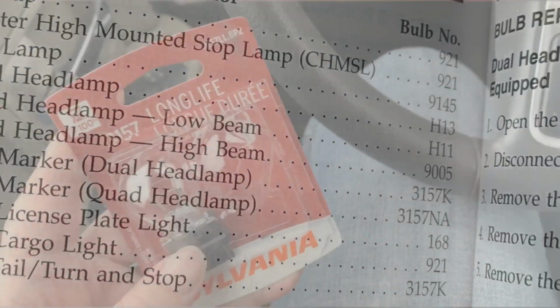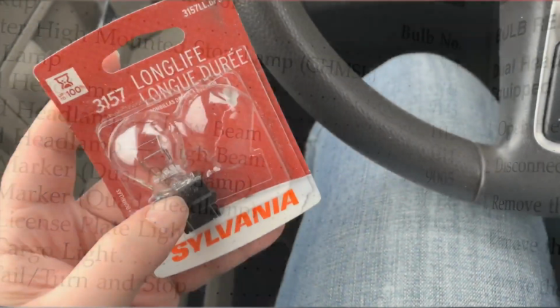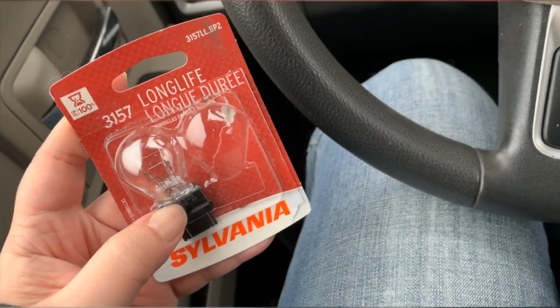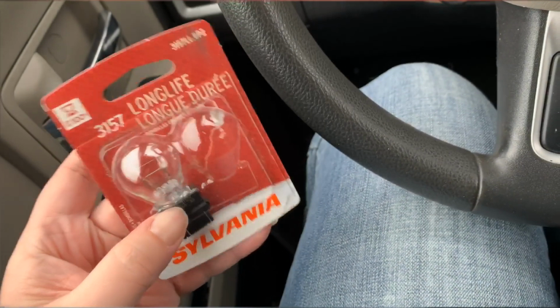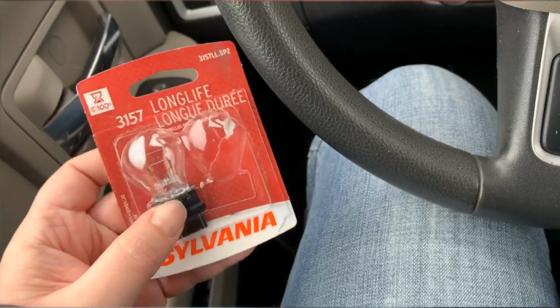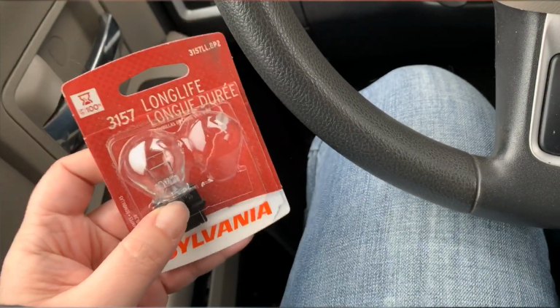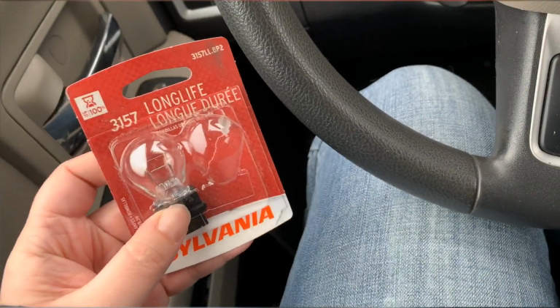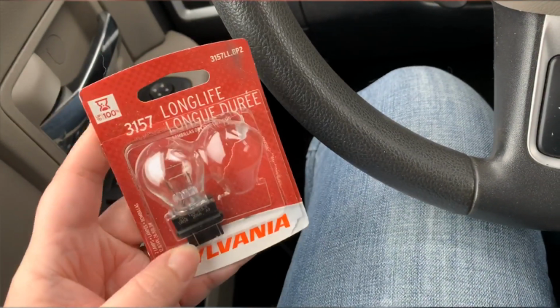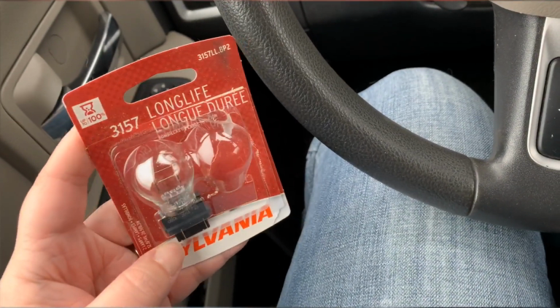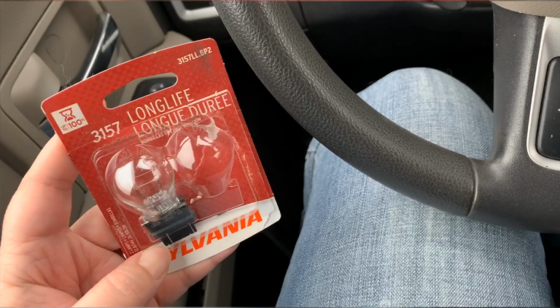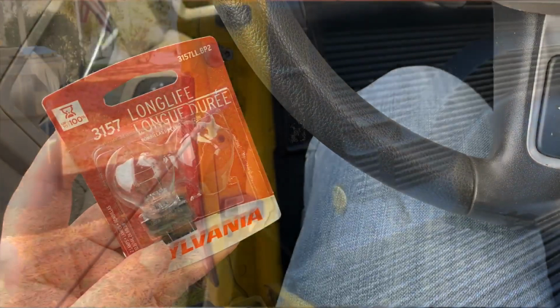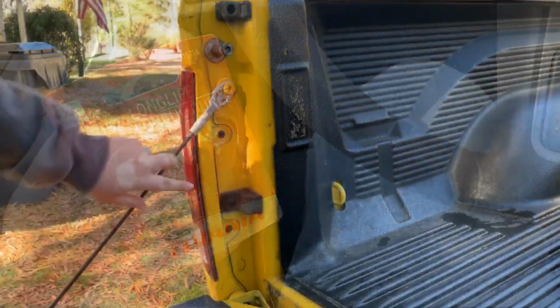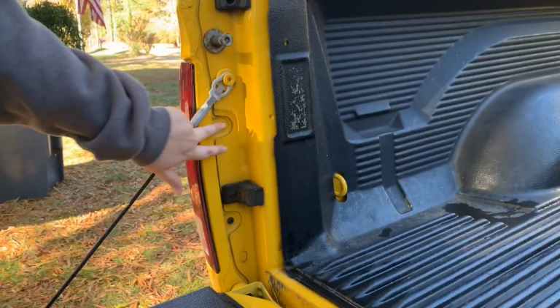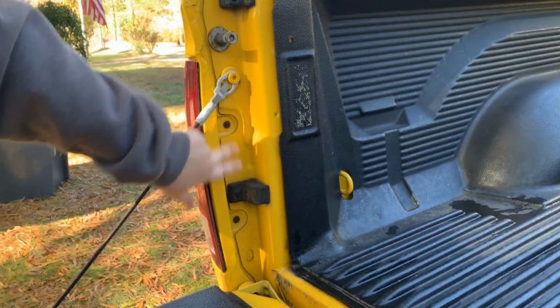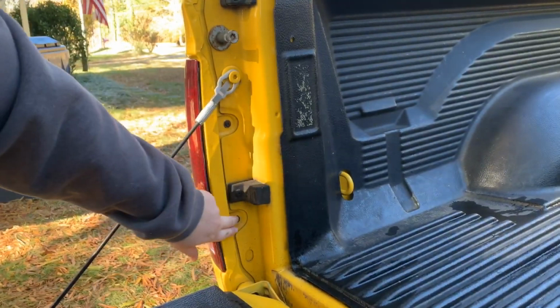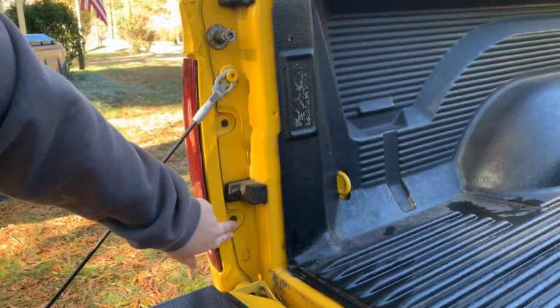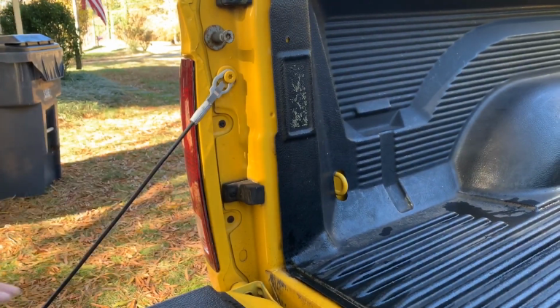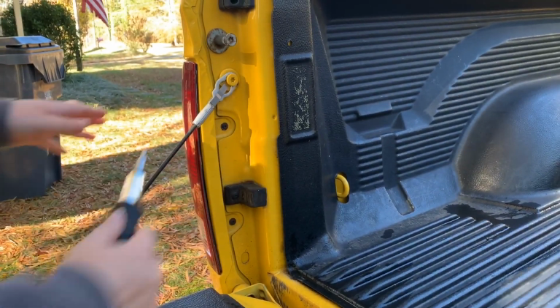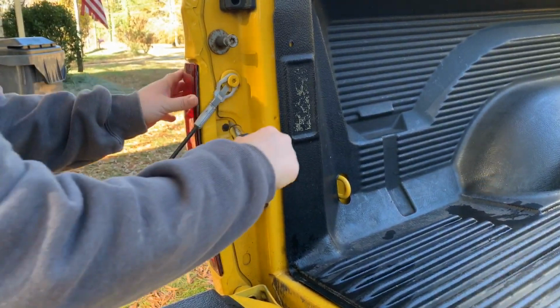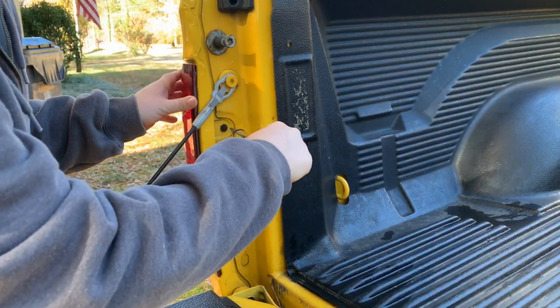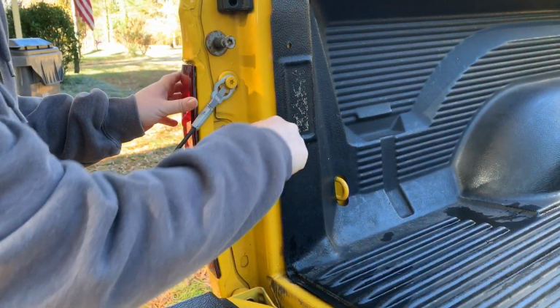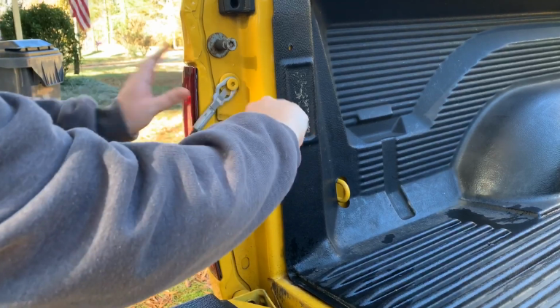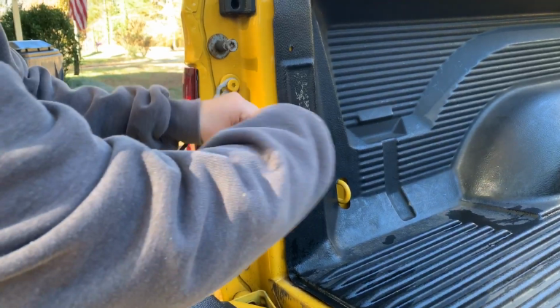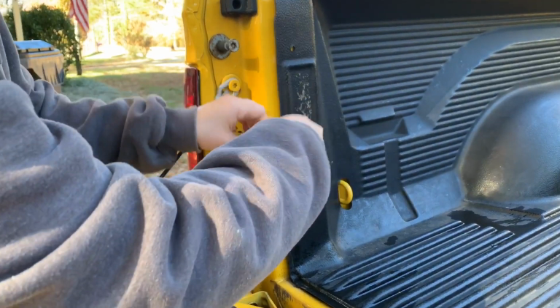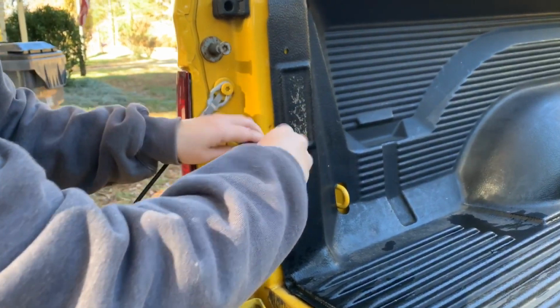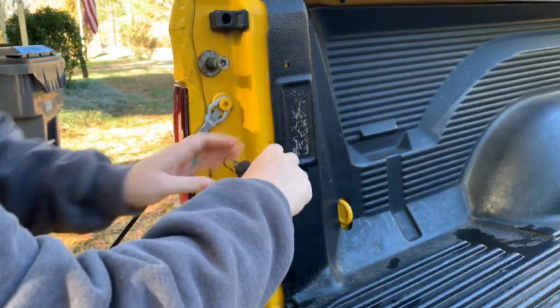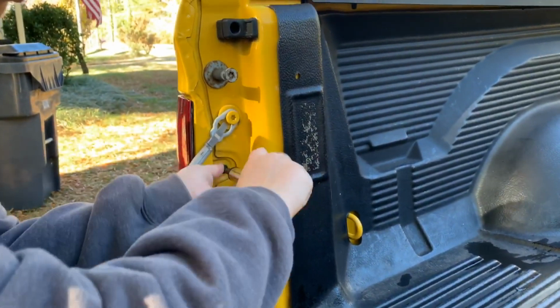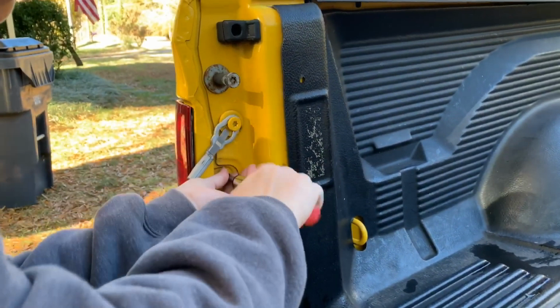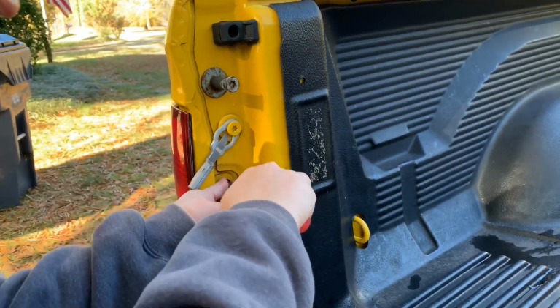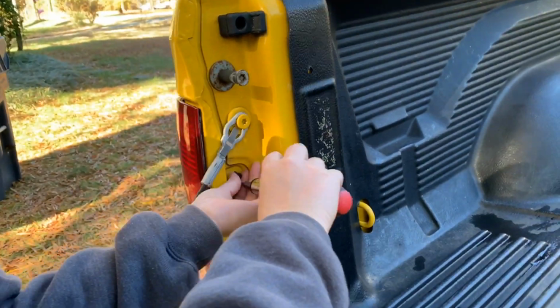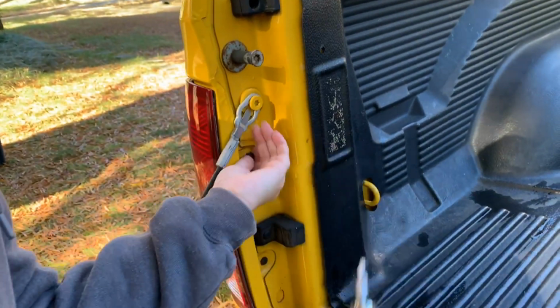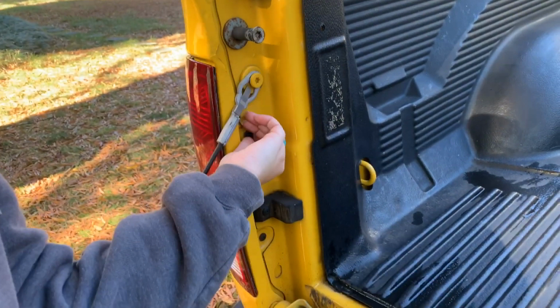We already had one screw so we just got to replace it now. We got to remove this screw and this screw using a torx bit, and you should be able to just pull the housing right off to get in there to replace it.